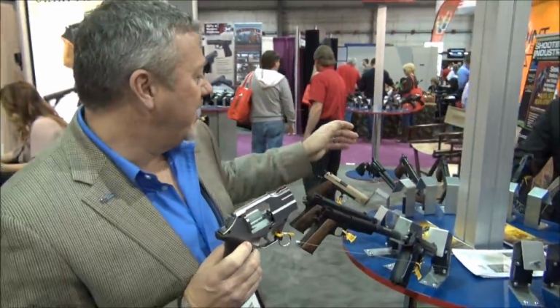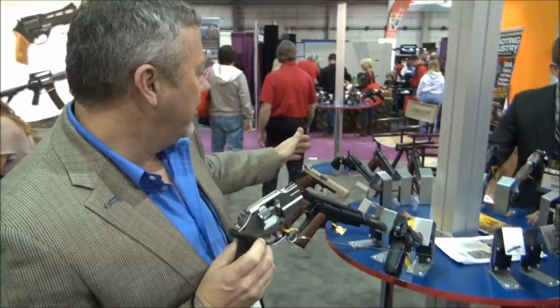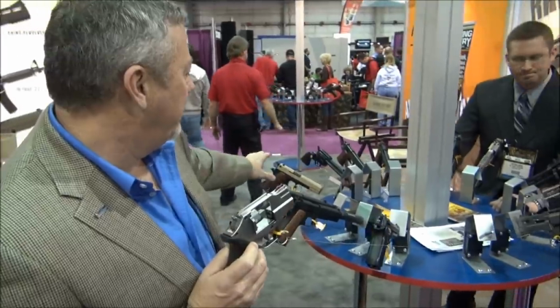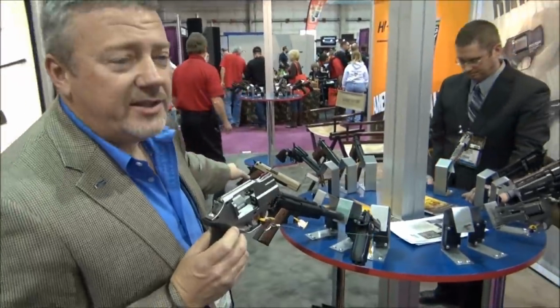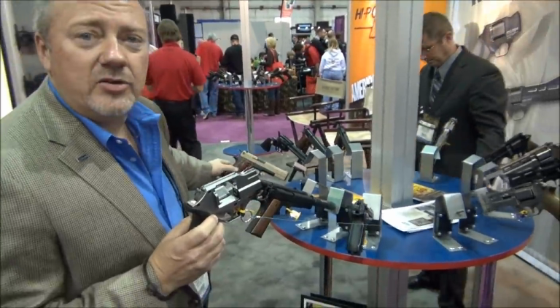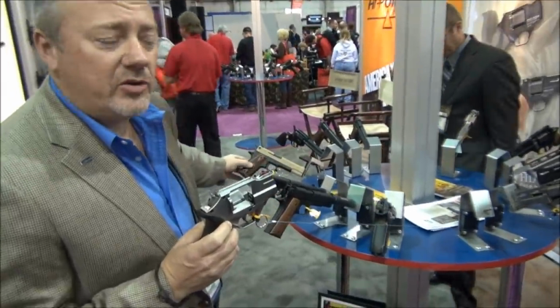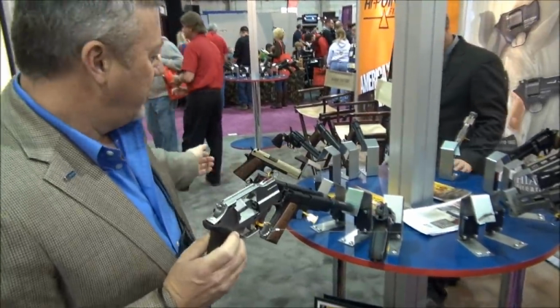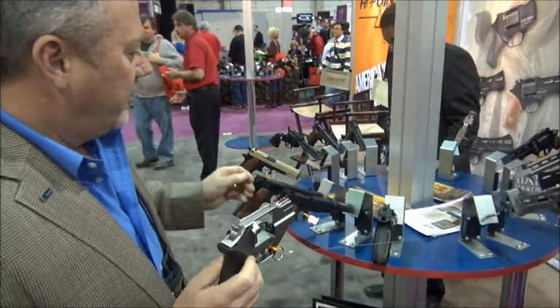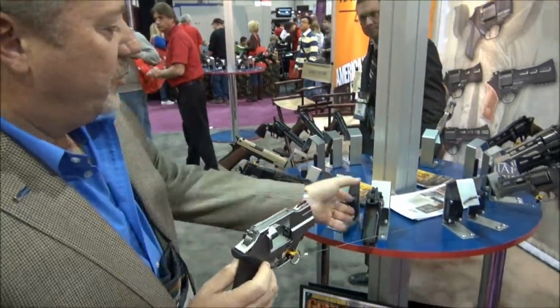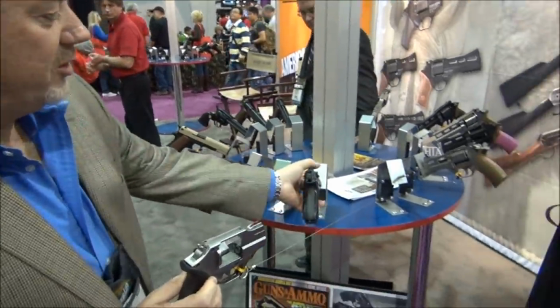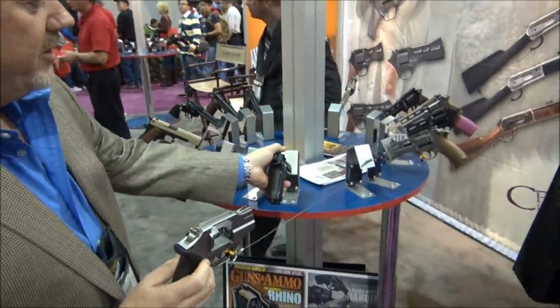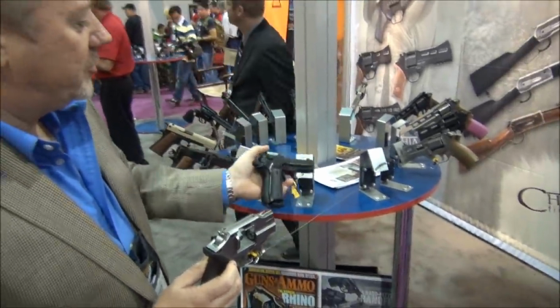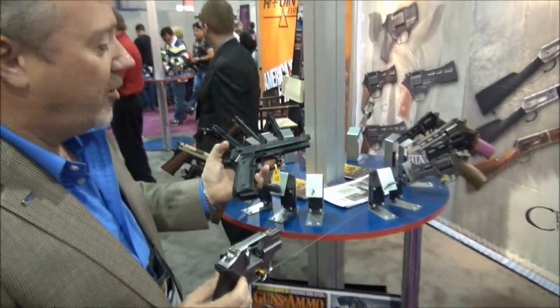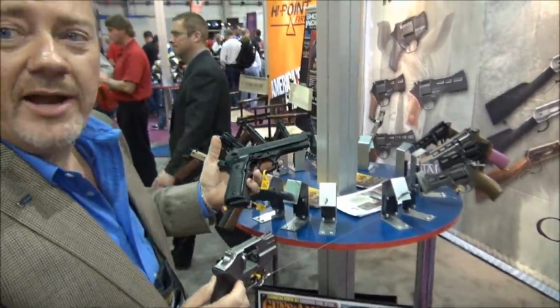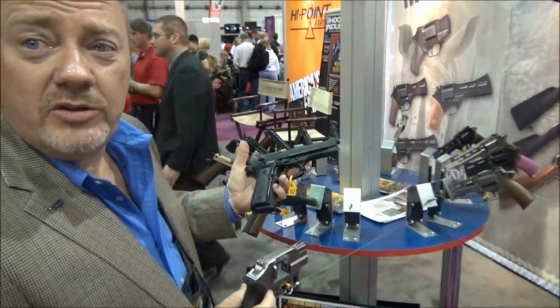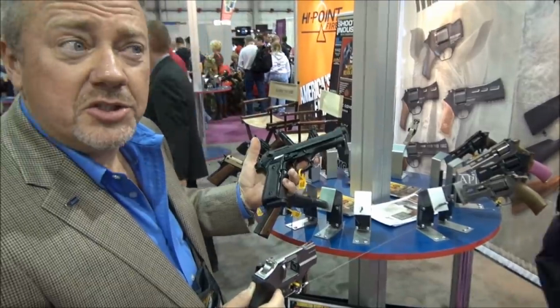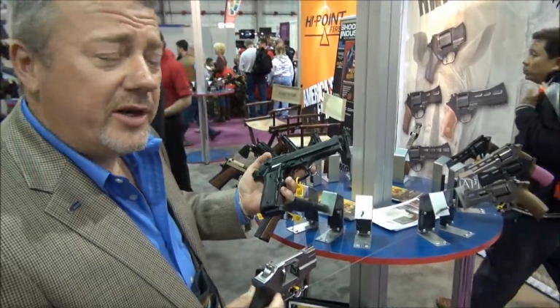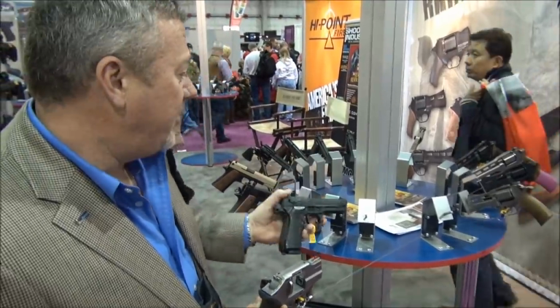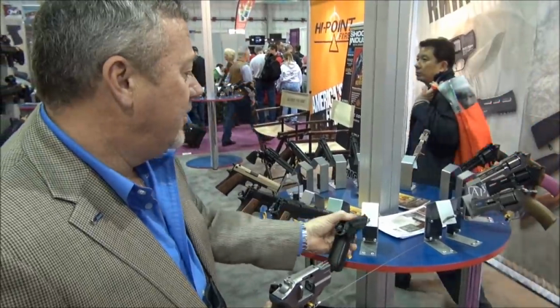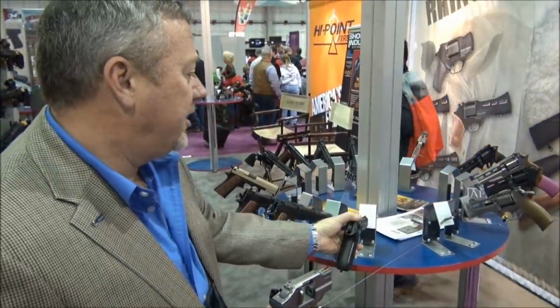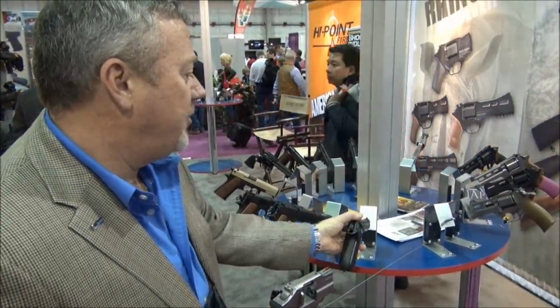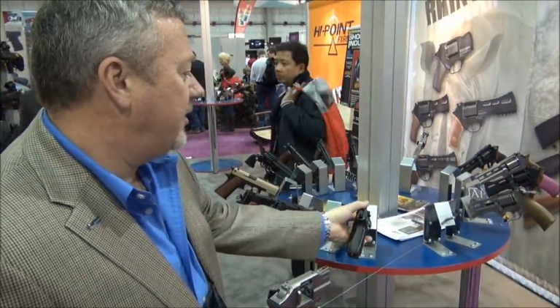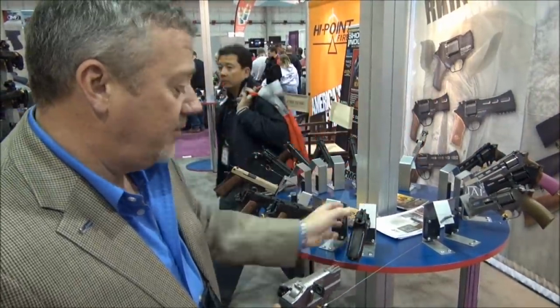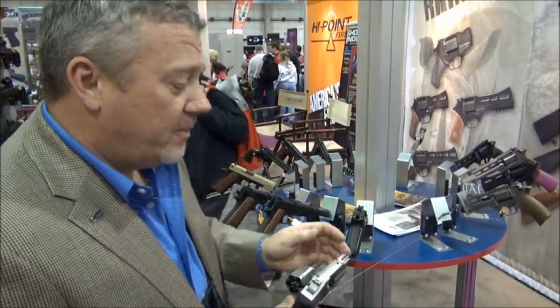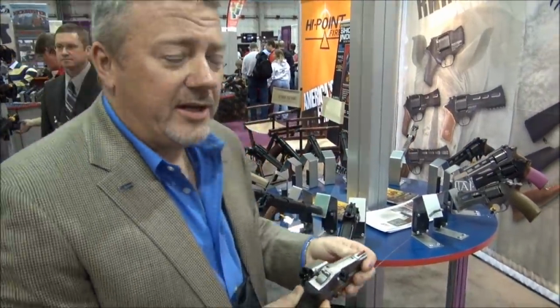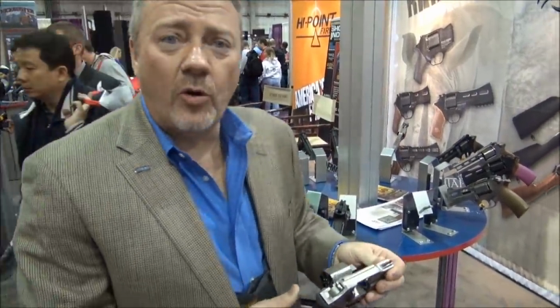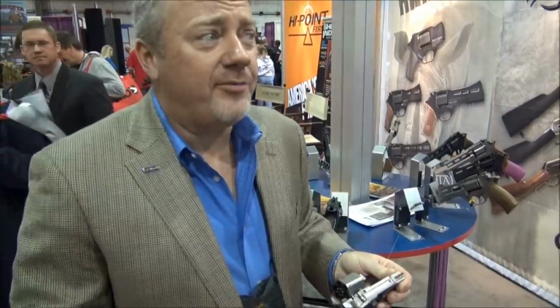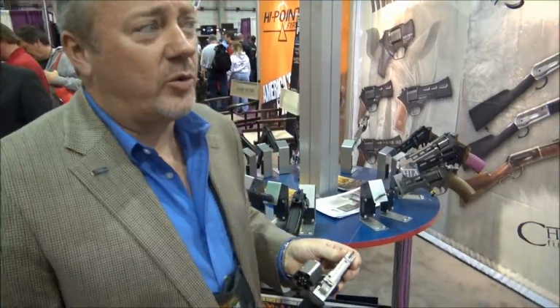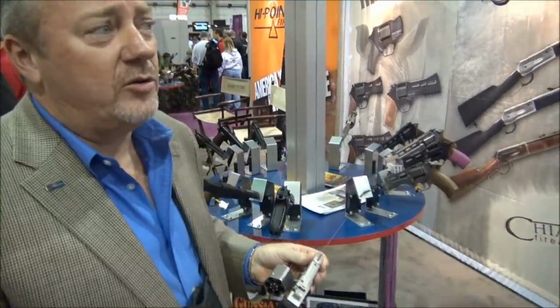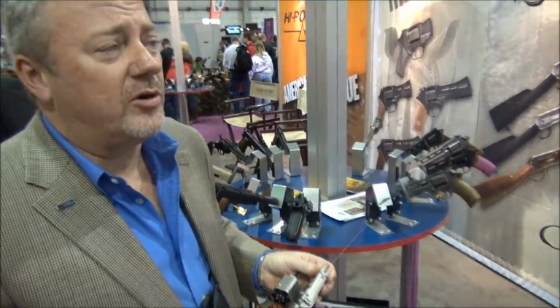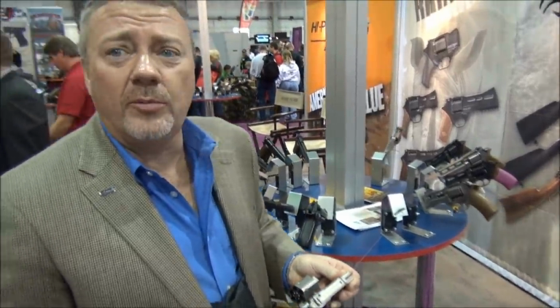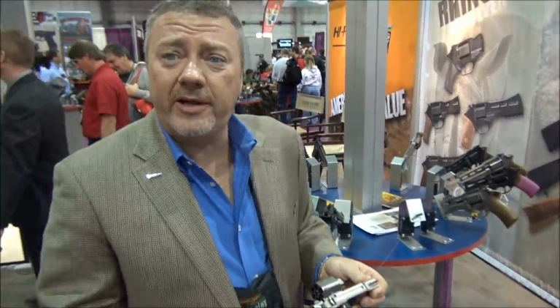They make a 1911-22. We're just getting ready to introduce our M9-22, which is a Beretta copy — both 10-shot magazines. They also make an M4 rifle in 22 for affordable plinking.